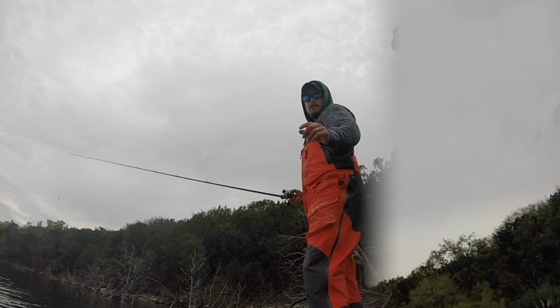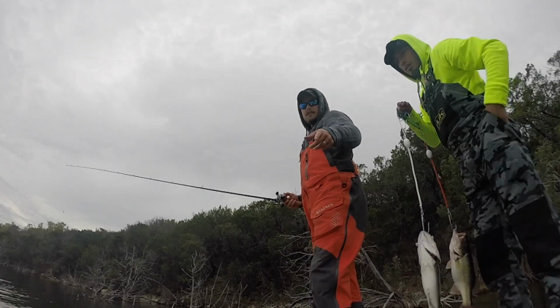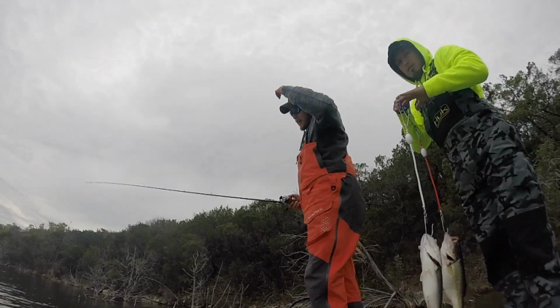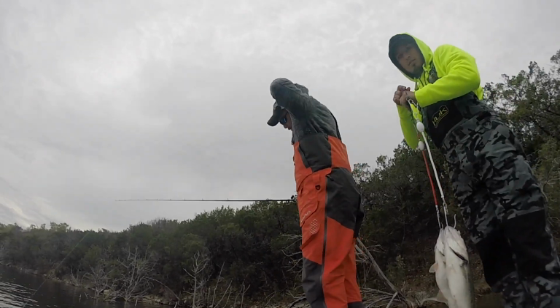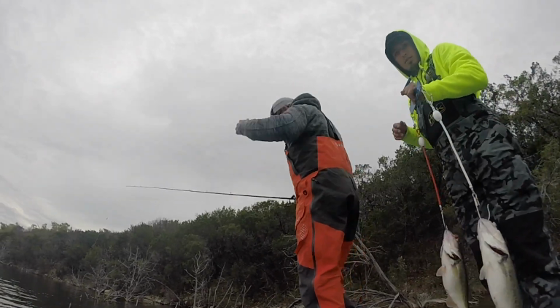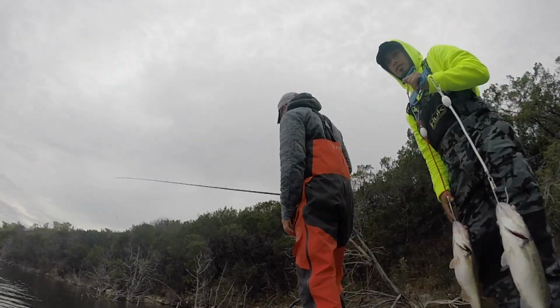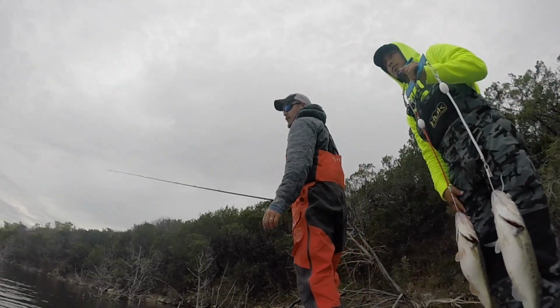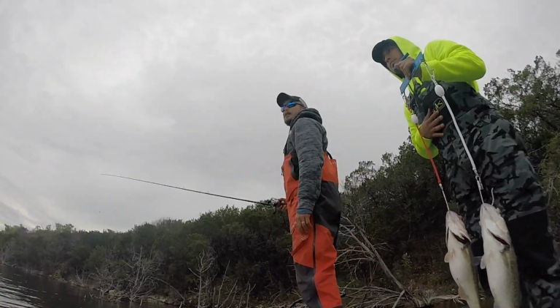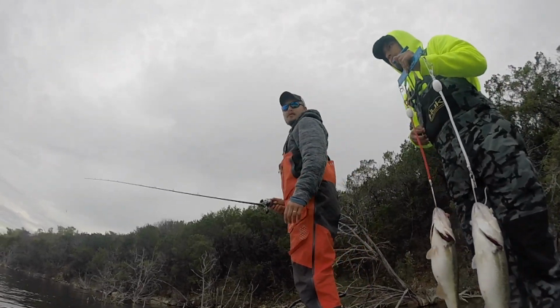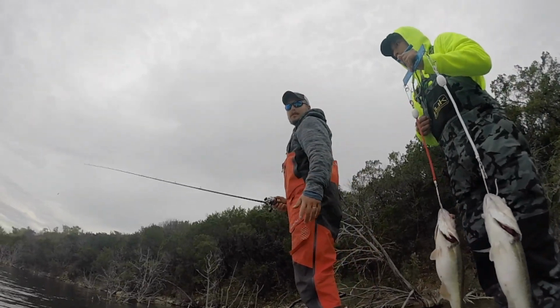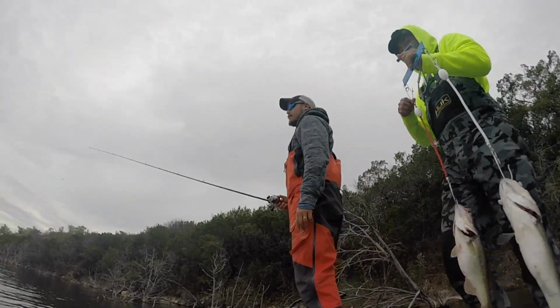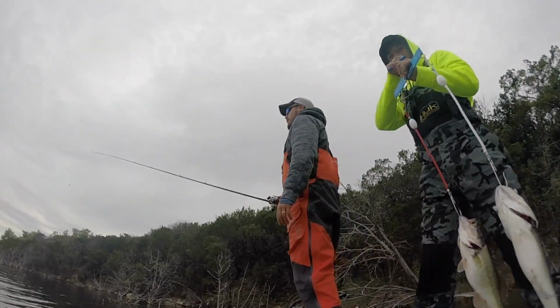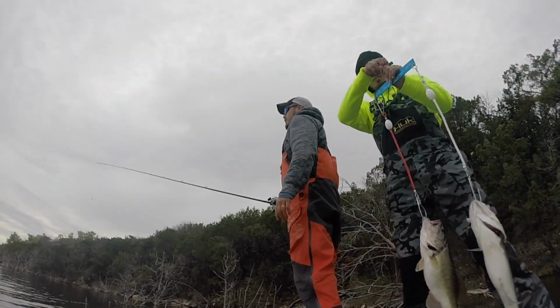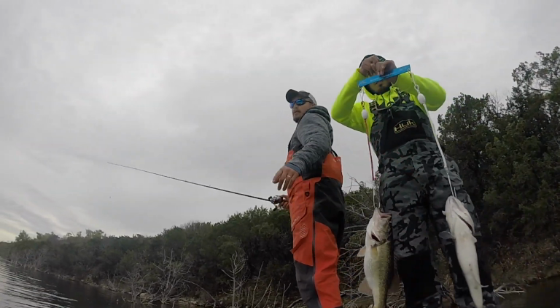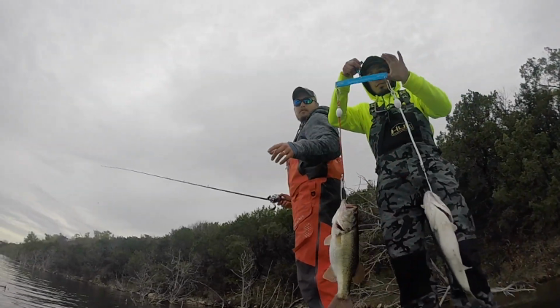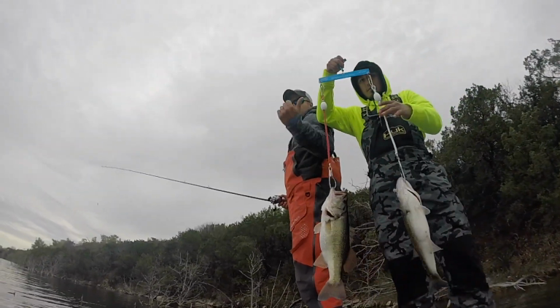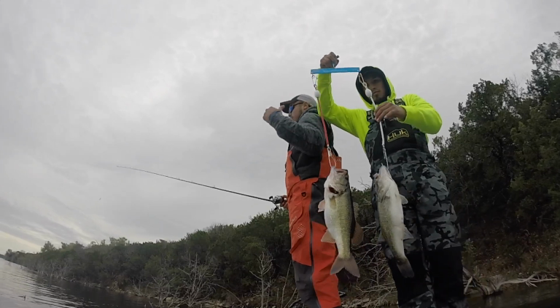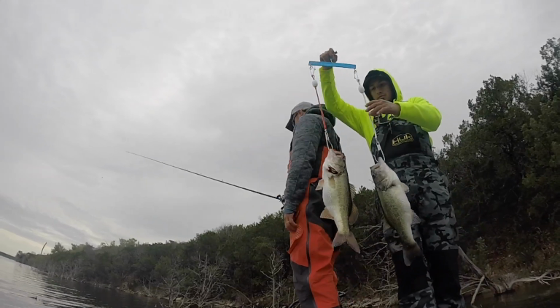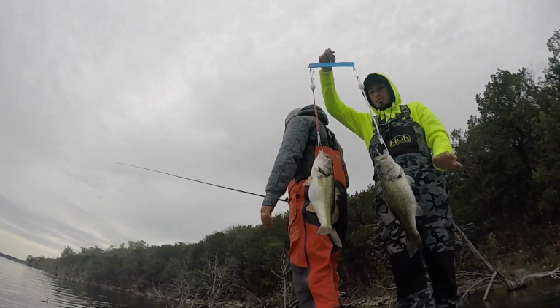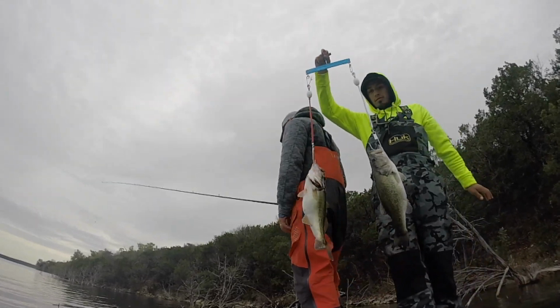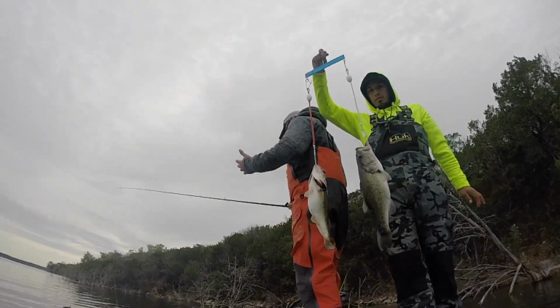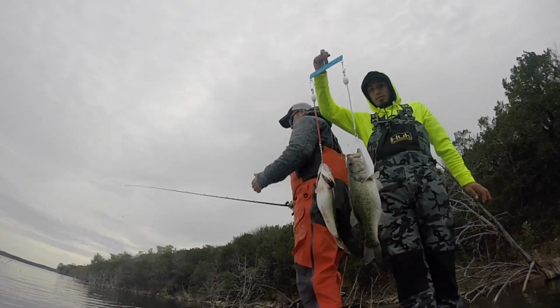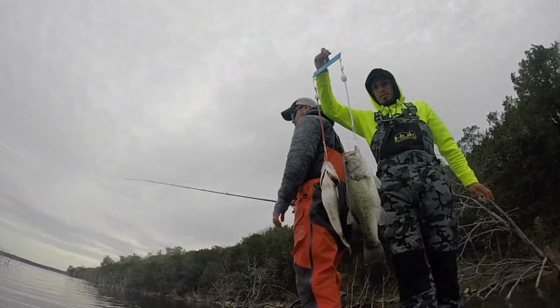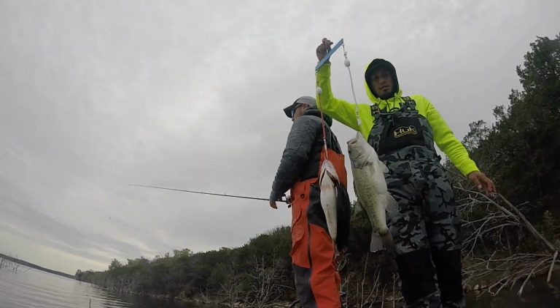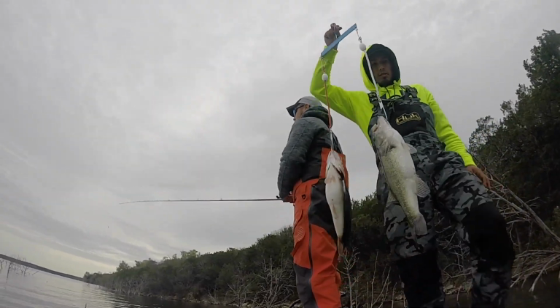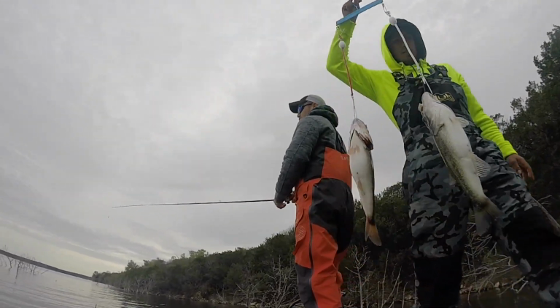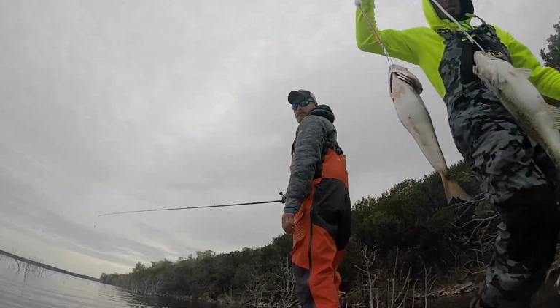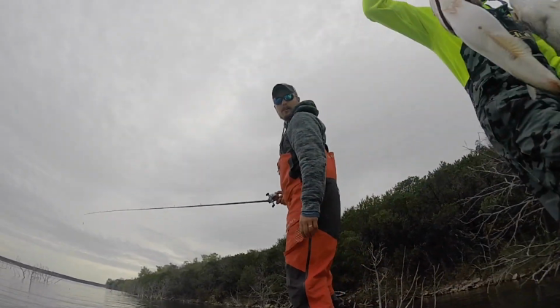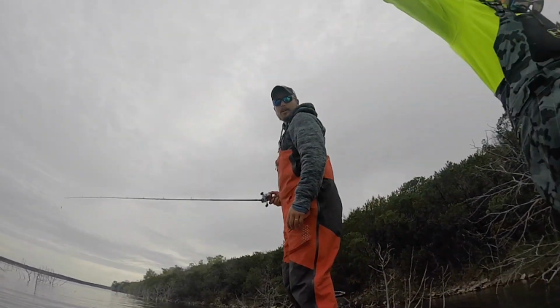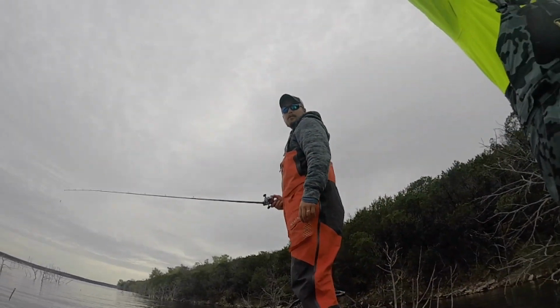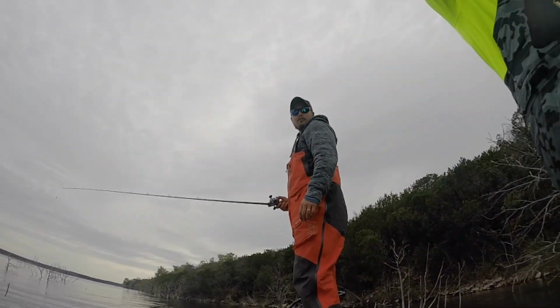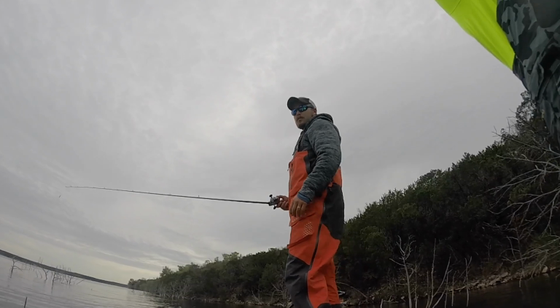Alright guys, I forgot batteries. We've only got two batteries for the whole thing. So, culling first fish — it's 9:30. We've got a limit and then we're moving on.